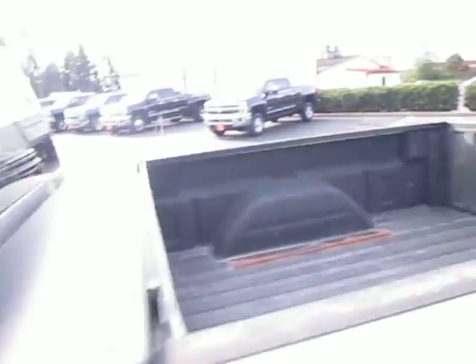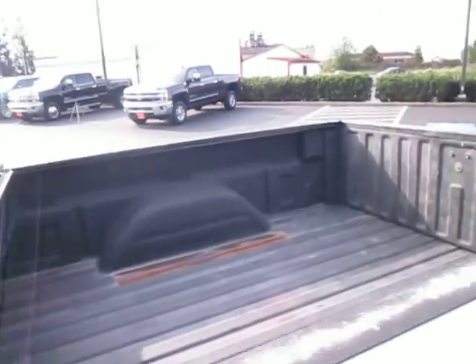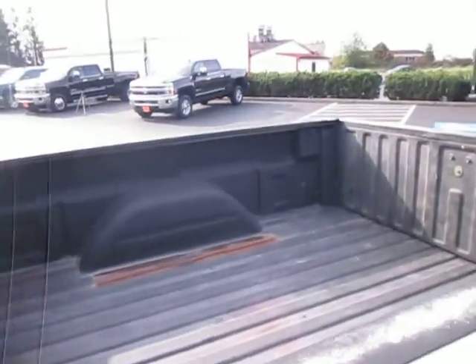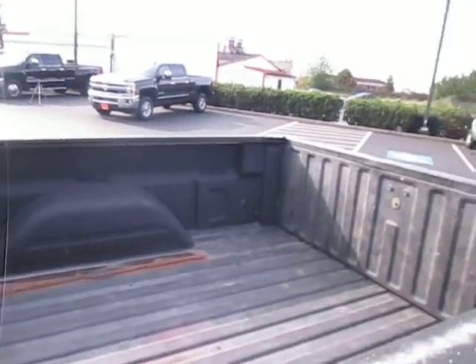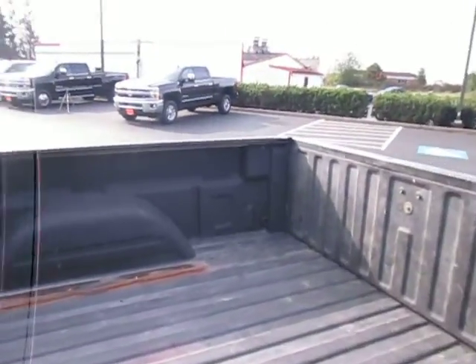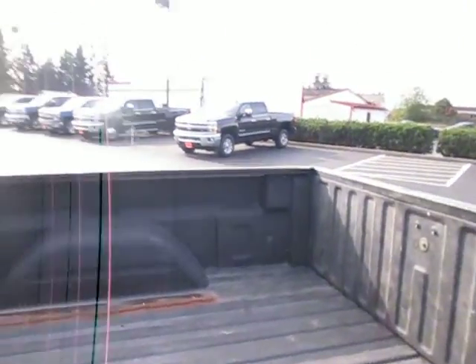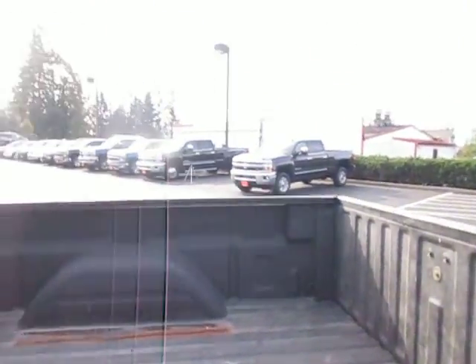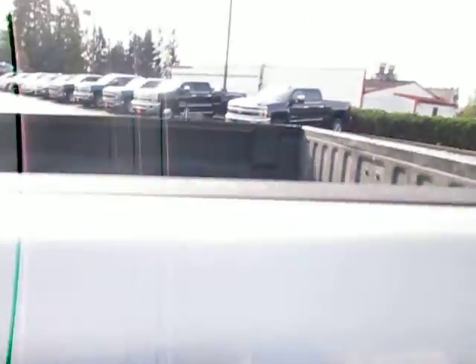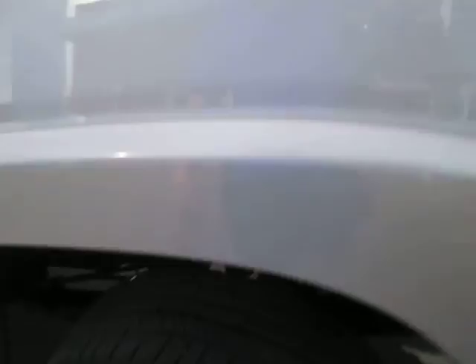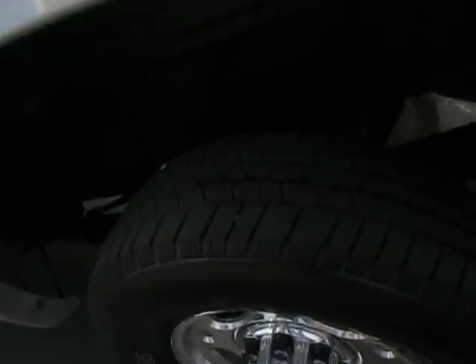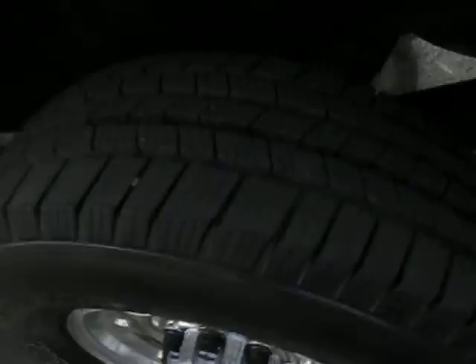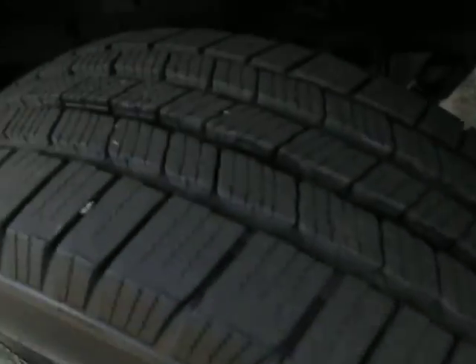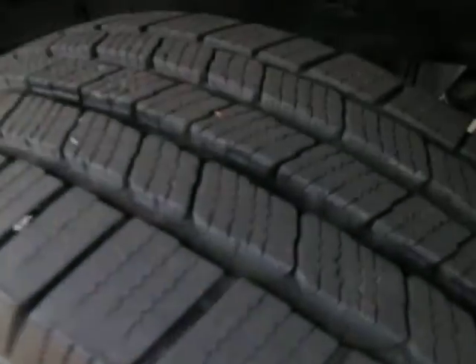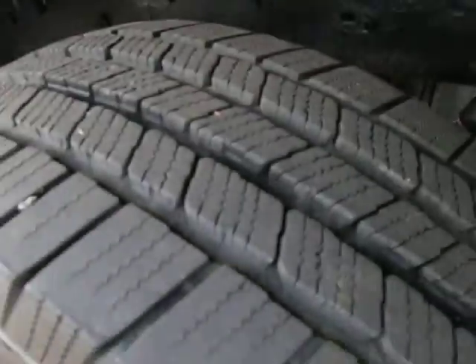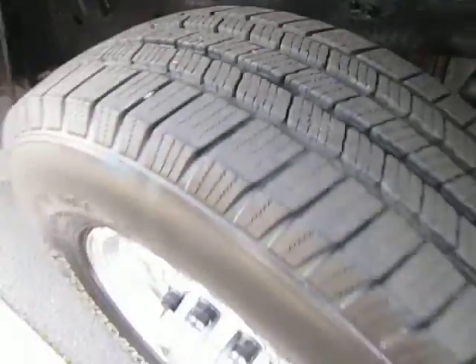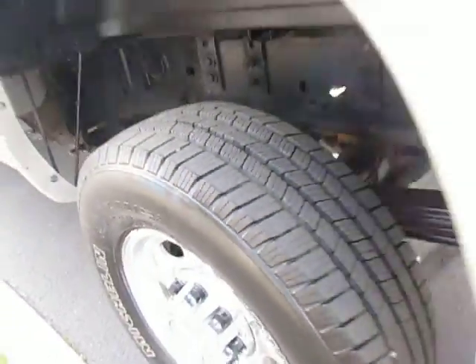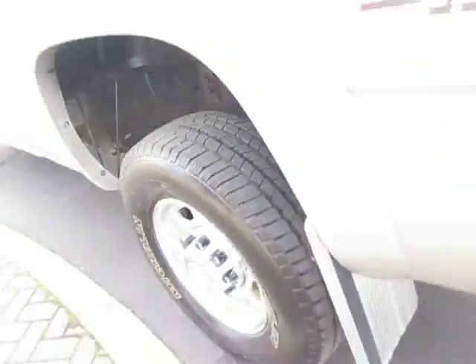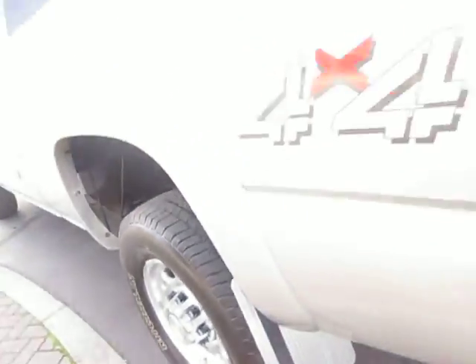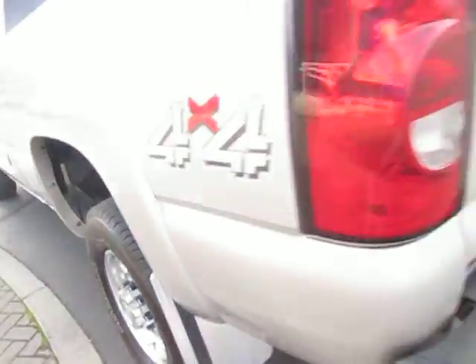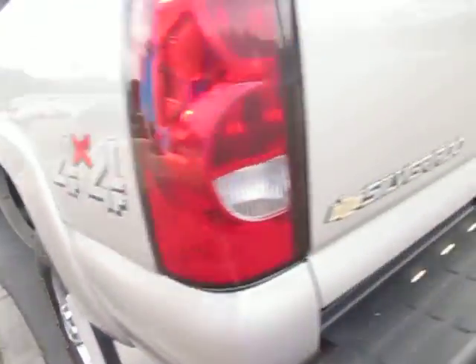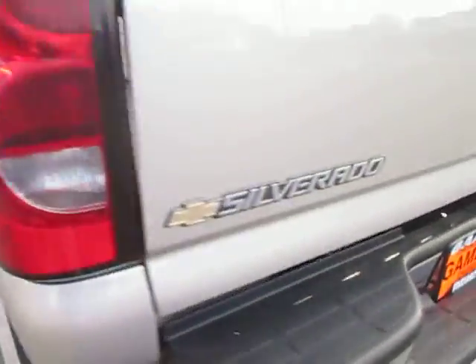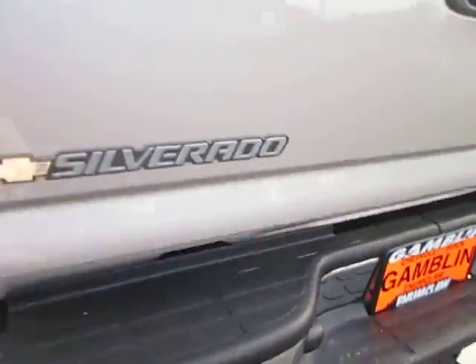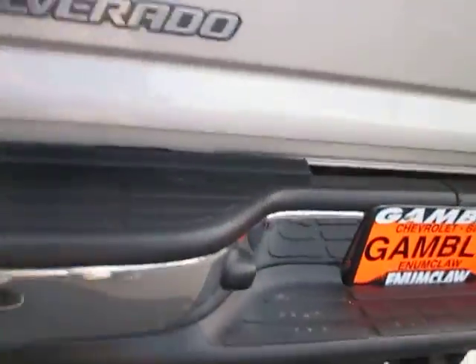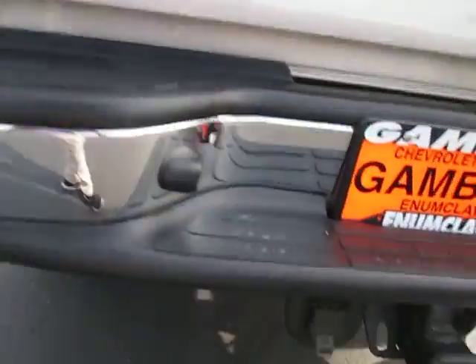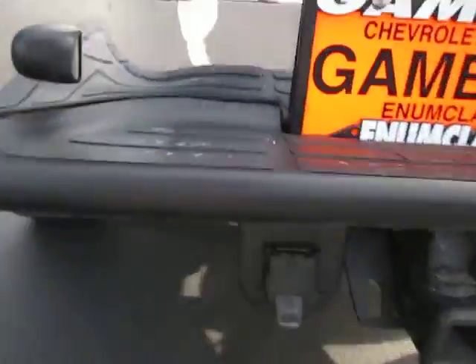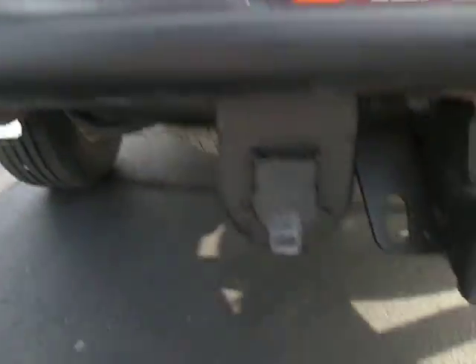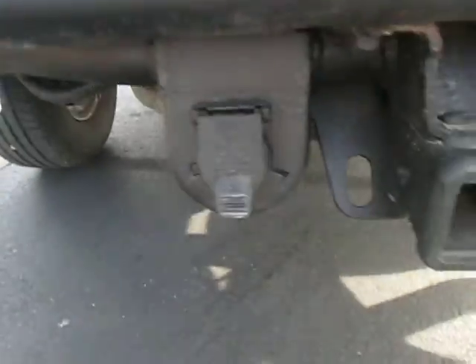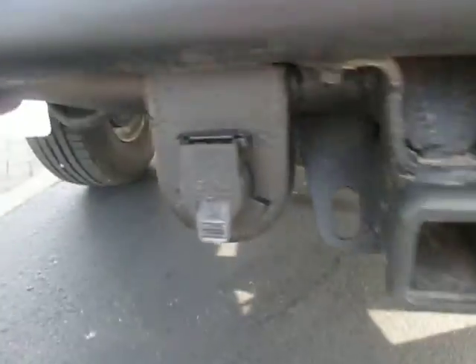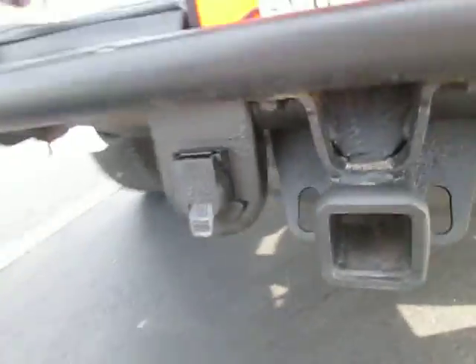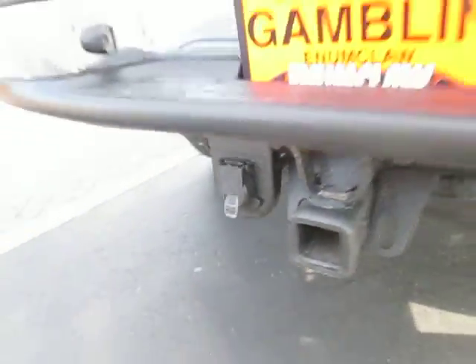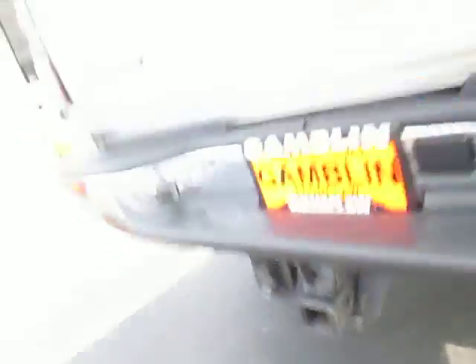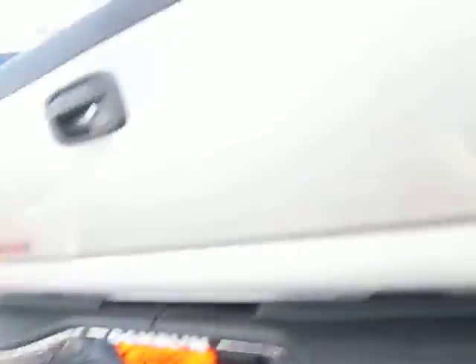It does have the bed liner in it, which is great. You do have the tow package hookup right there as well.